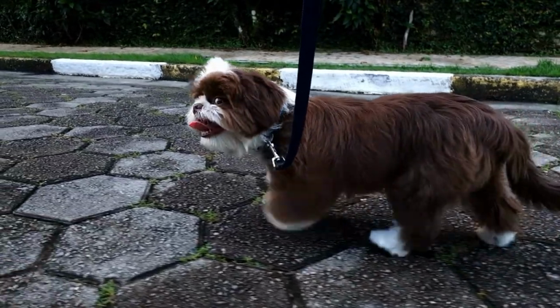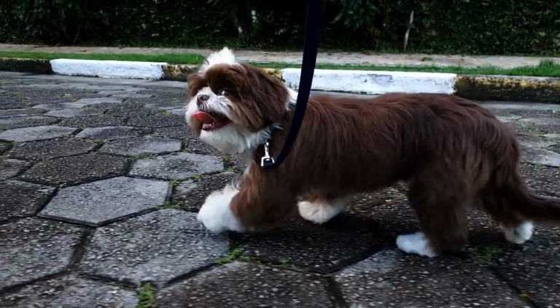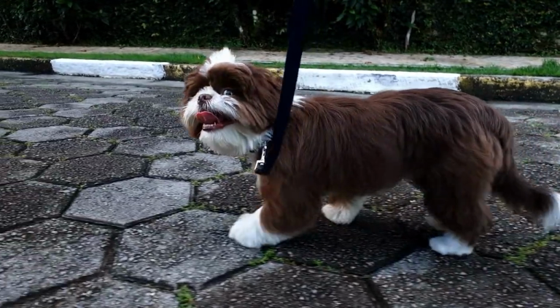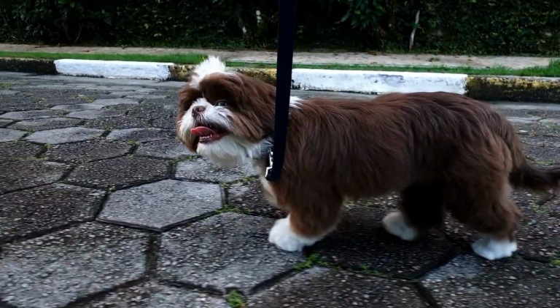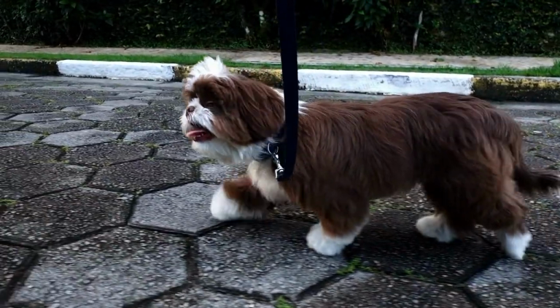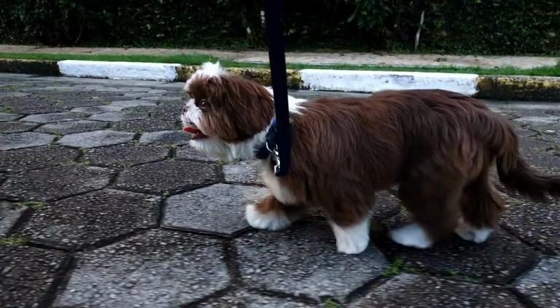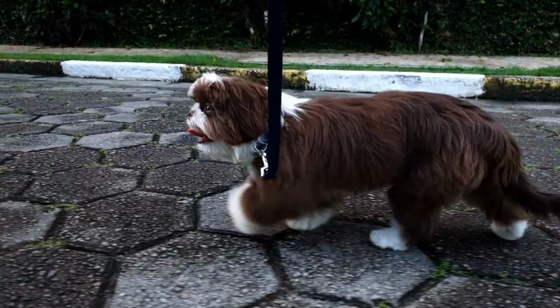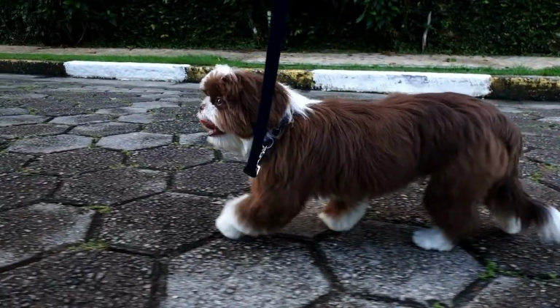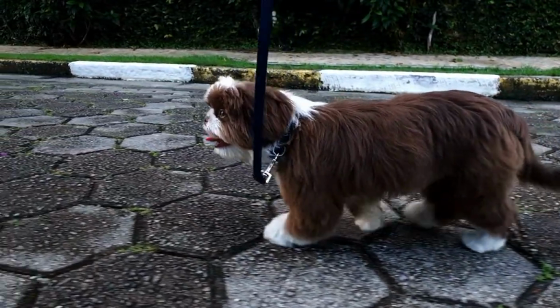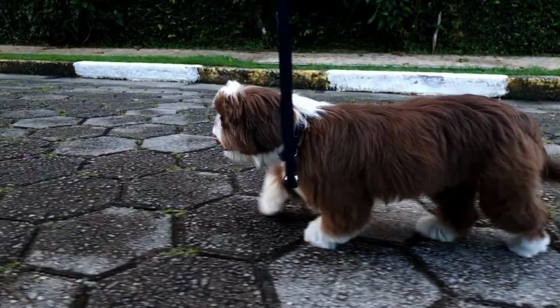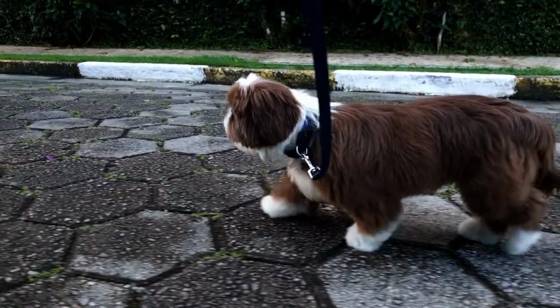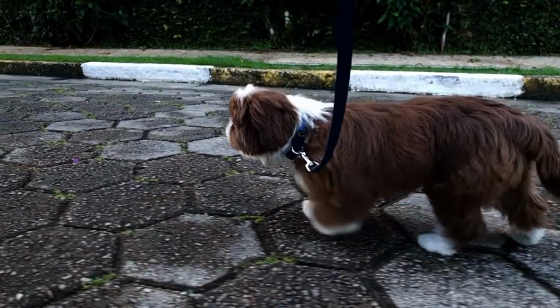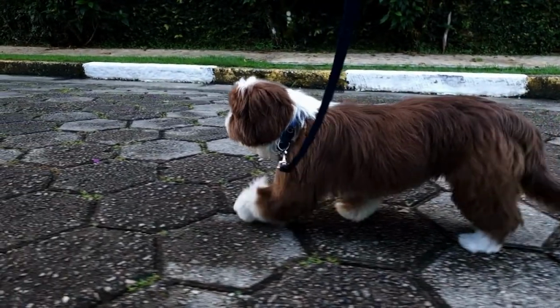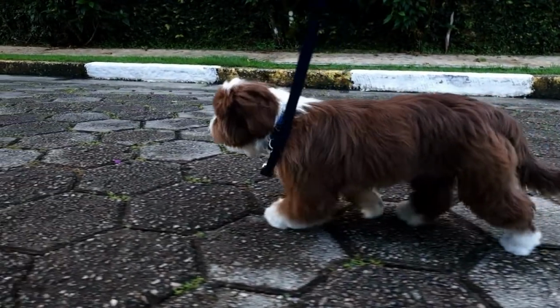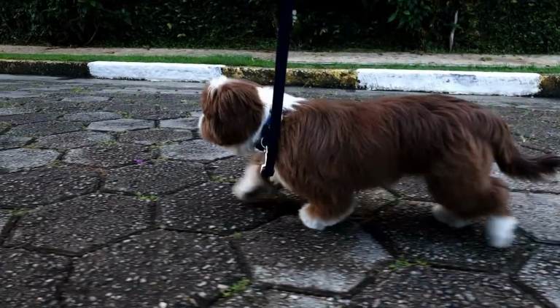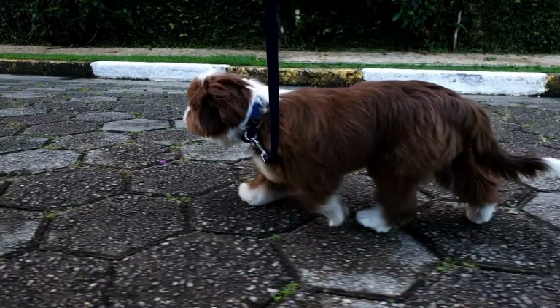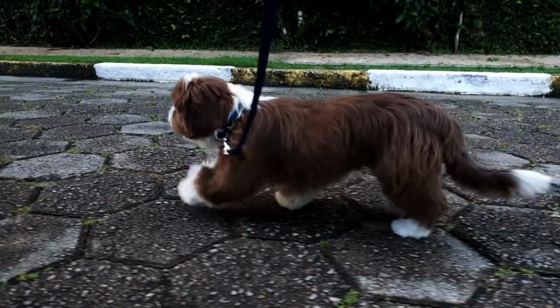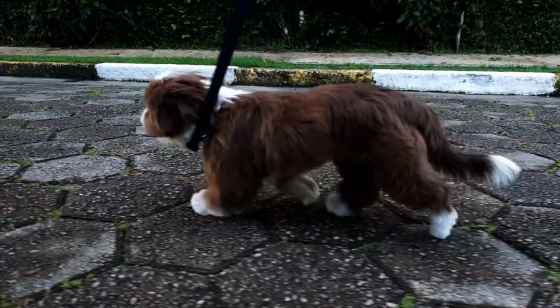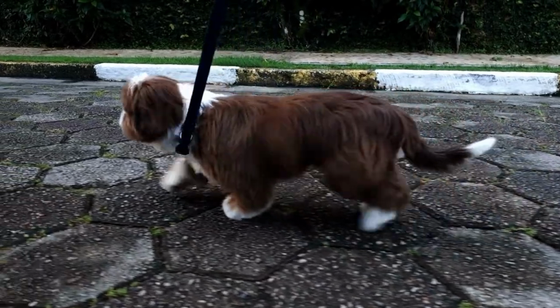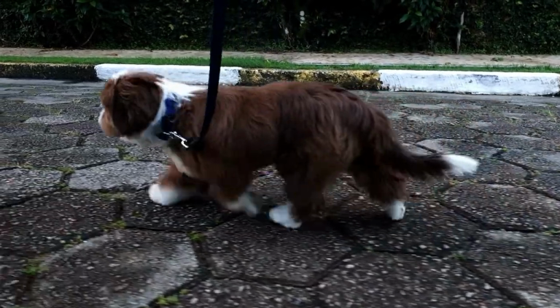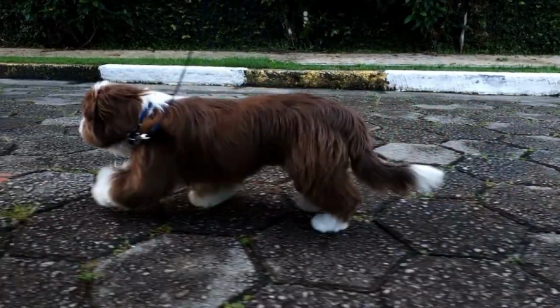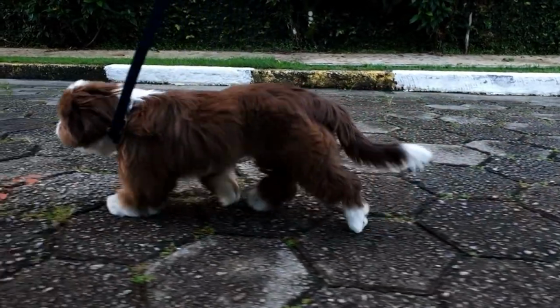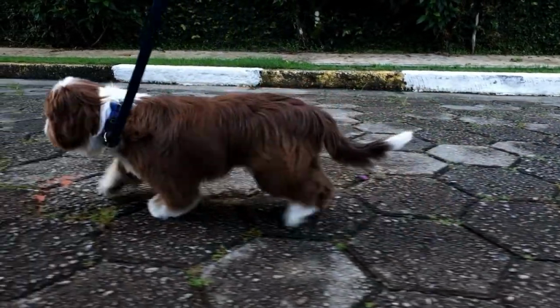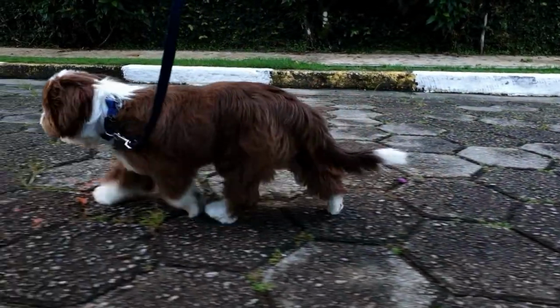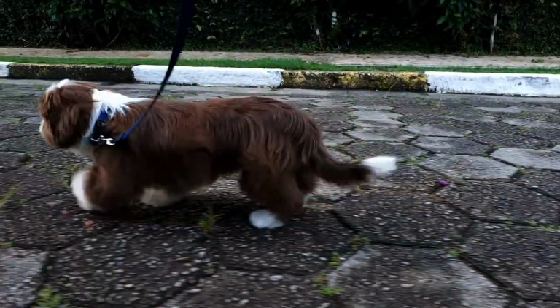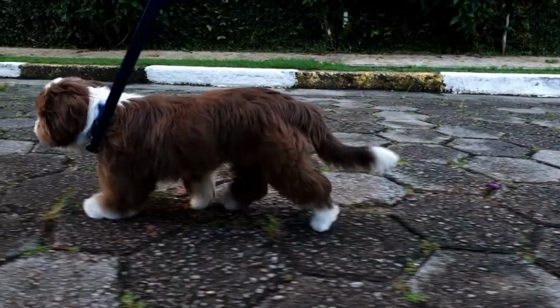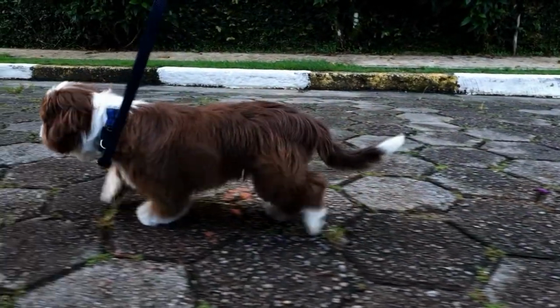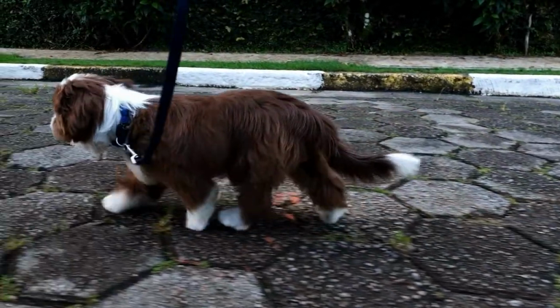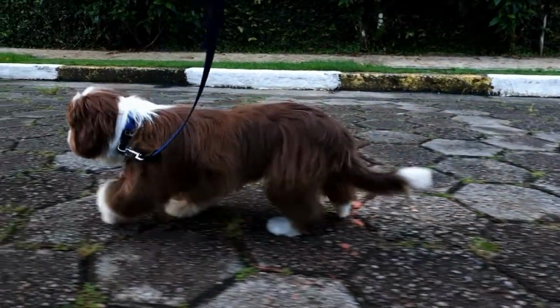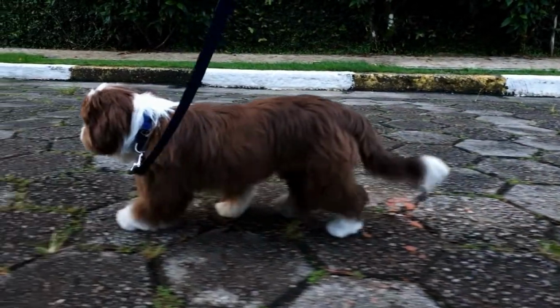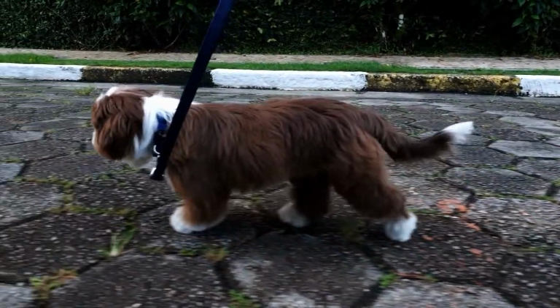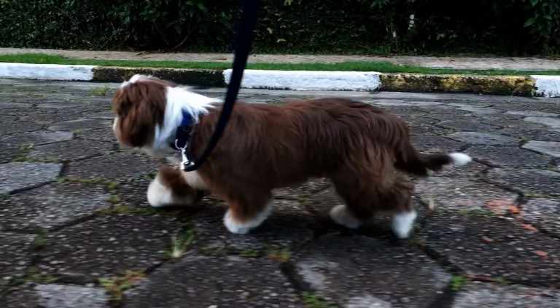The only problem you might face with this dog food will be either the price tag or your dog's picky eating habits. So we are labeling this as the second best dog food for Shih Tzu adults.